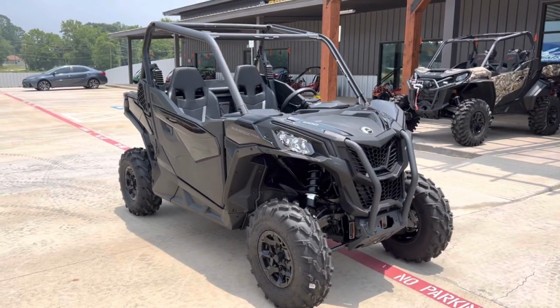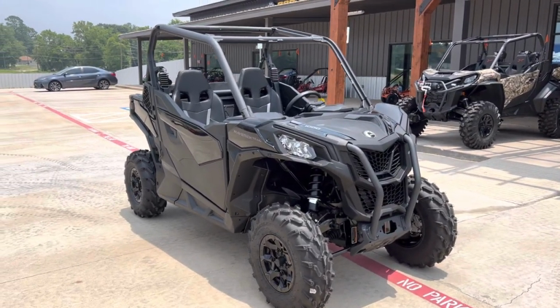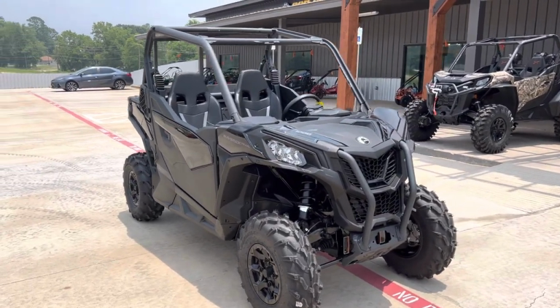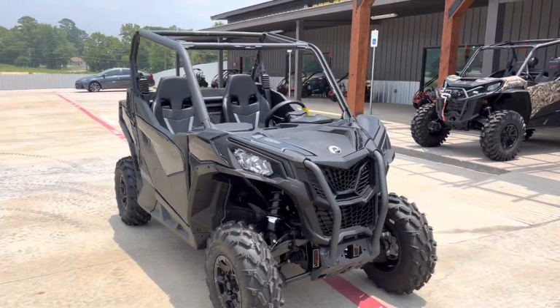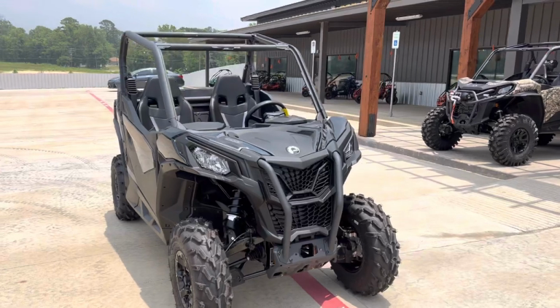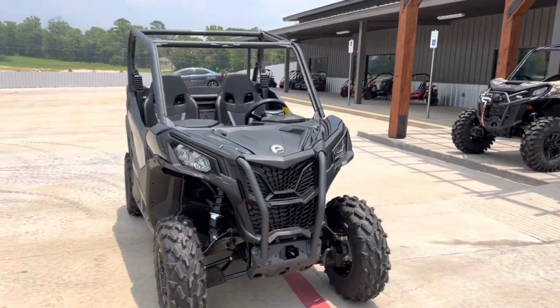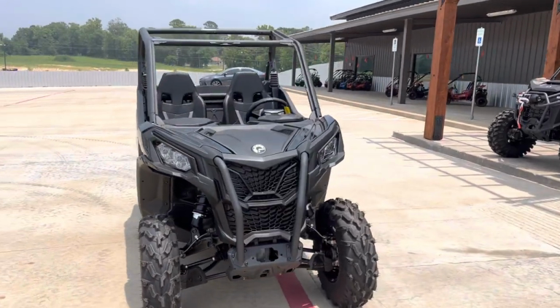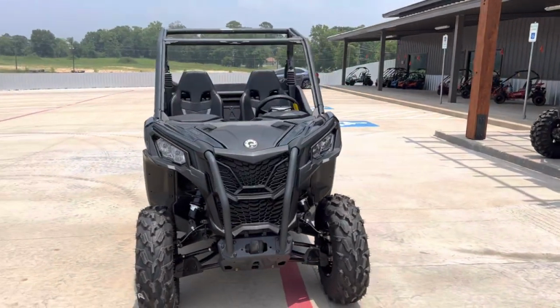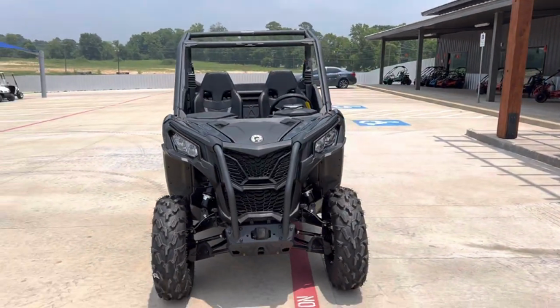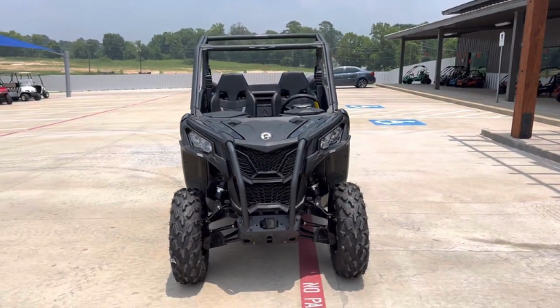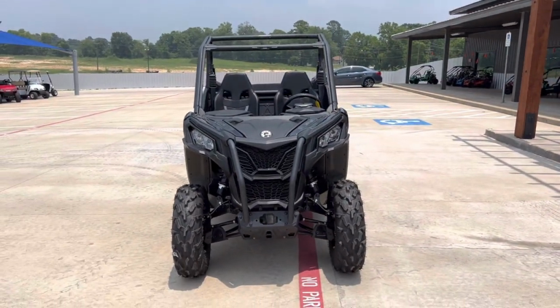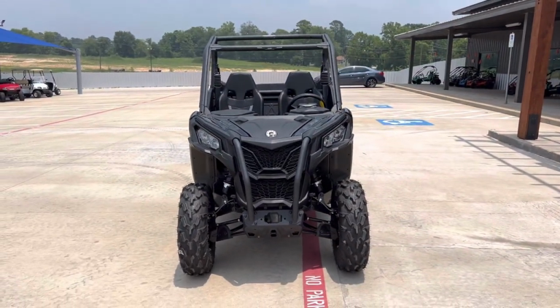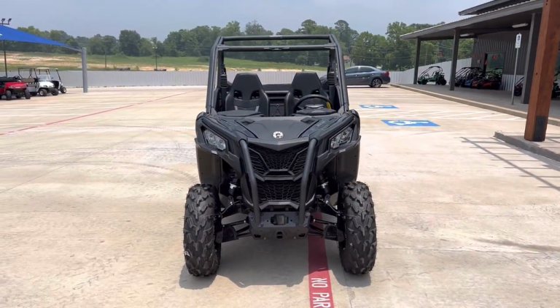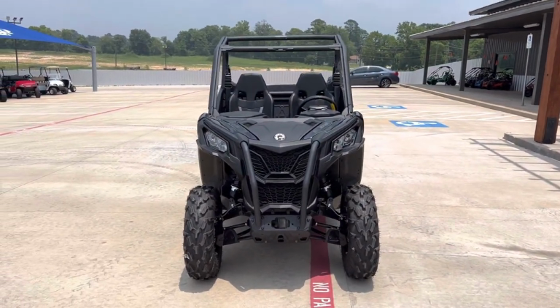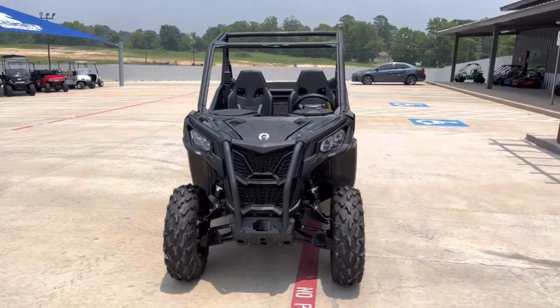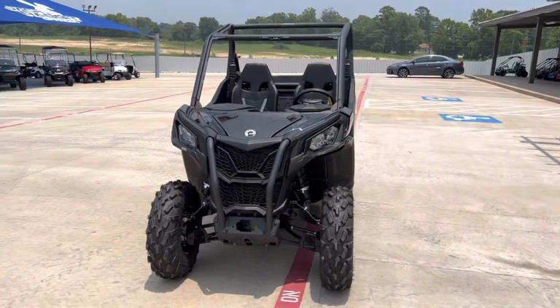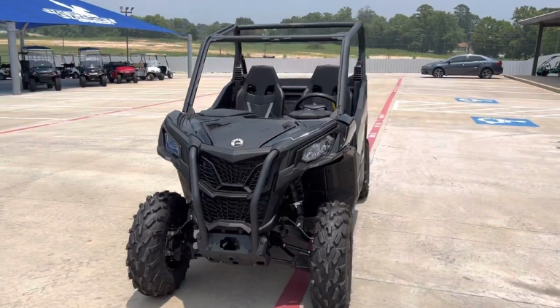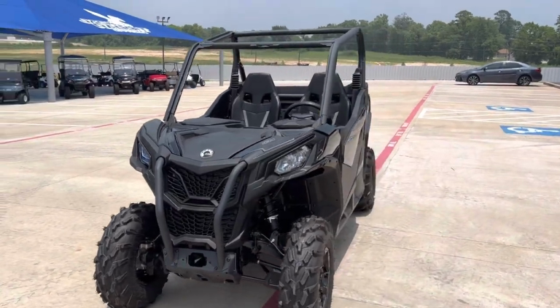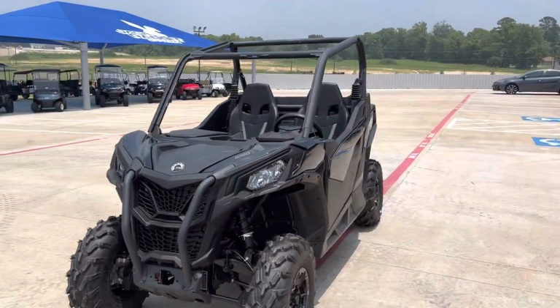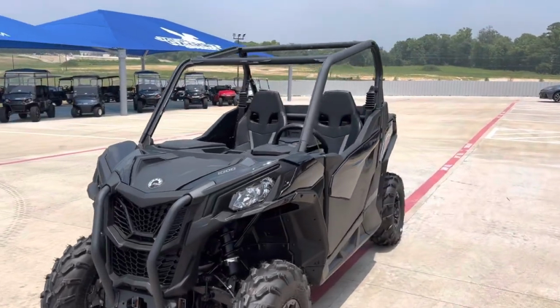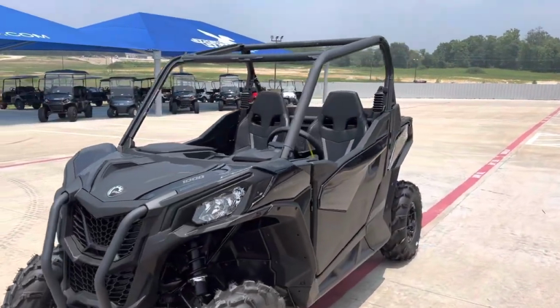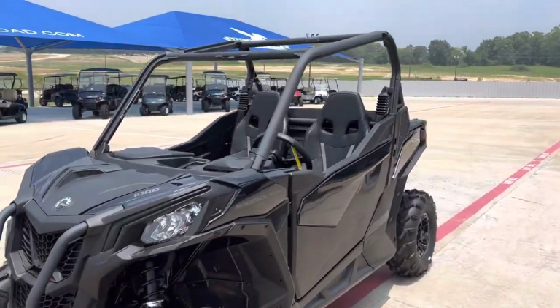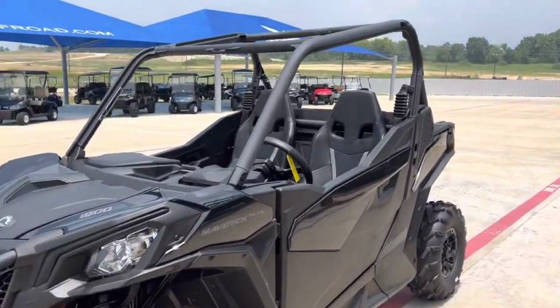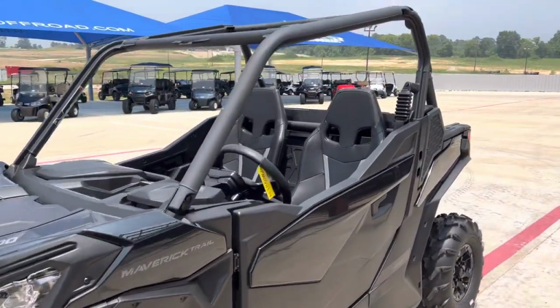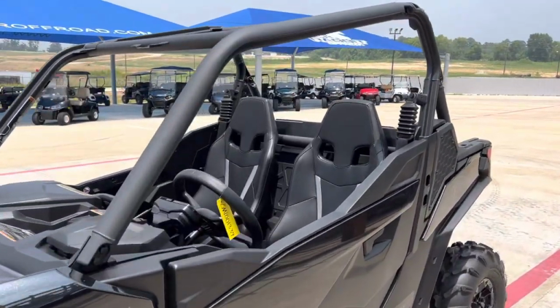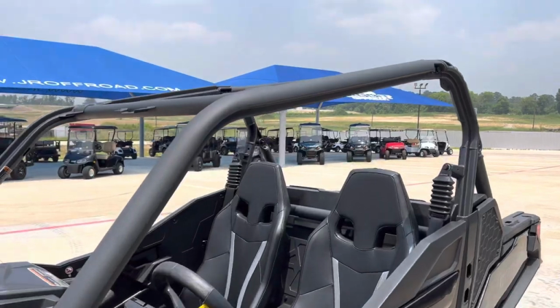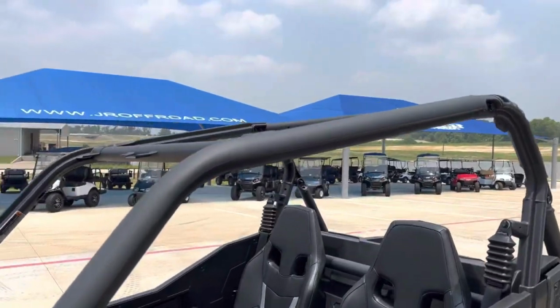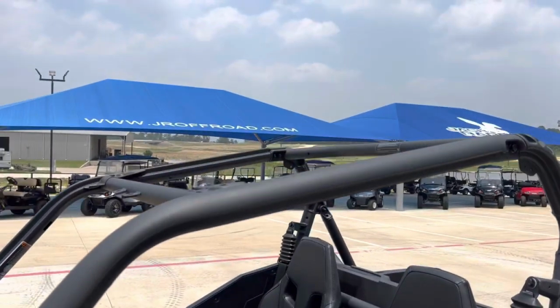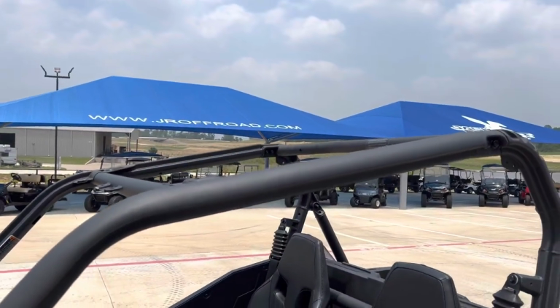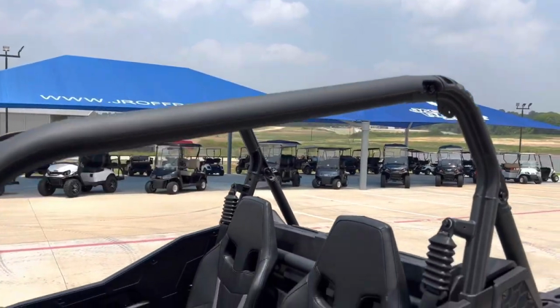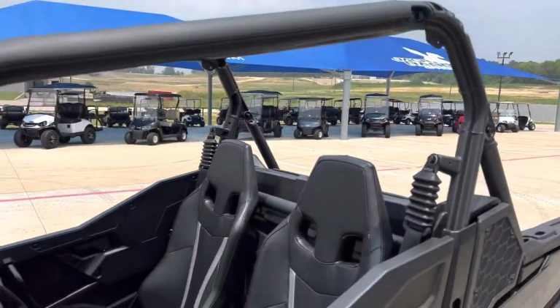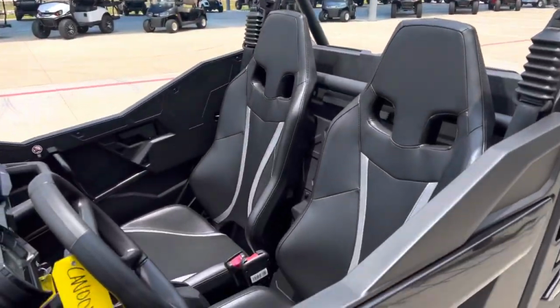Half doors to keep you in. Narrow body for any trails. Plenty of room for upgrades — poly top, anything you want to put on it.